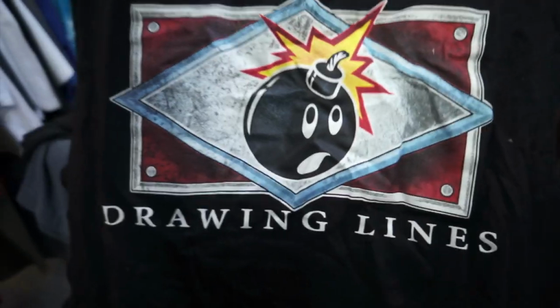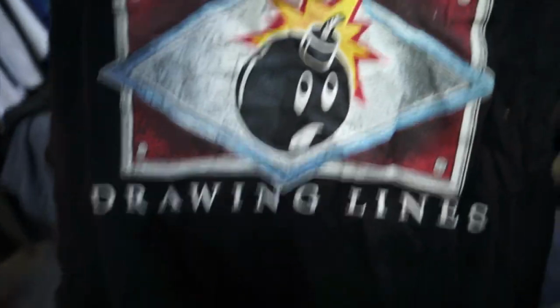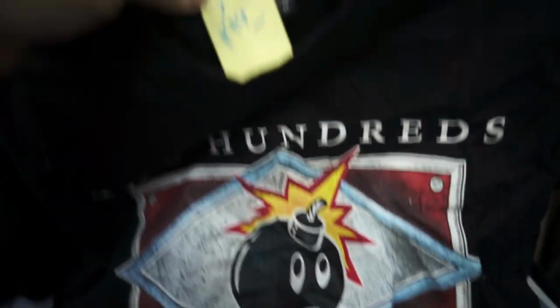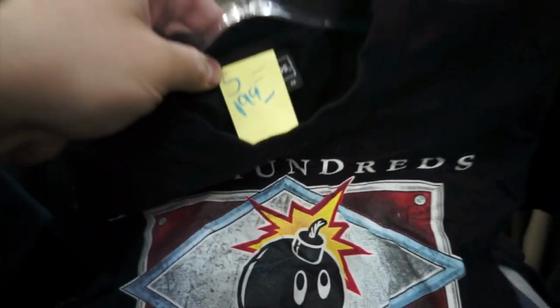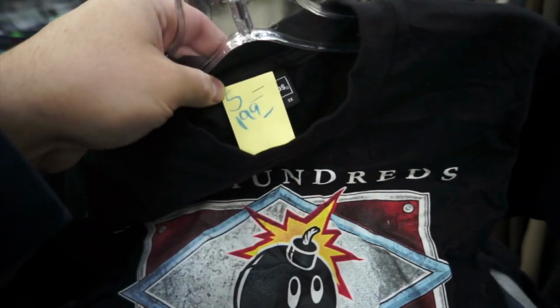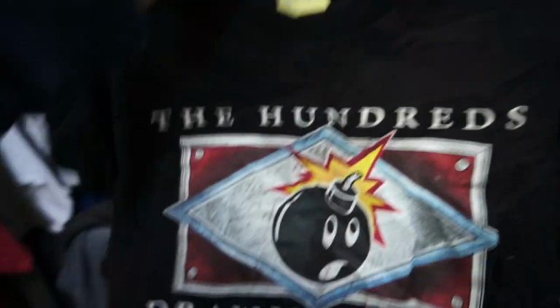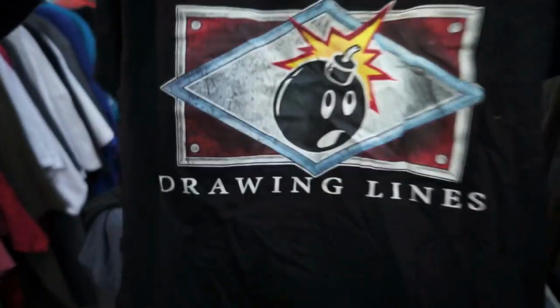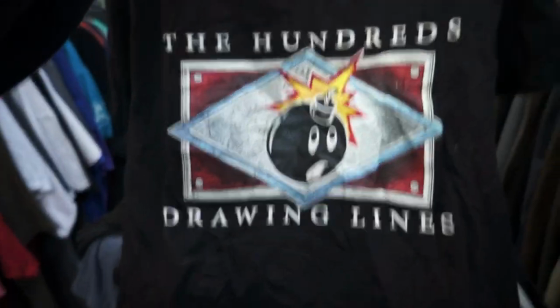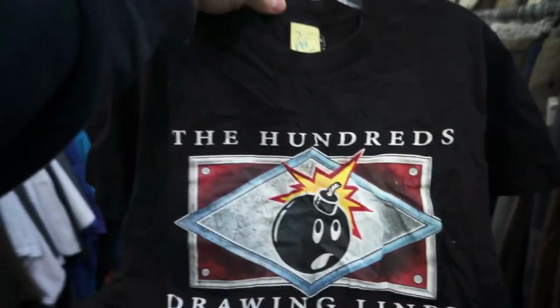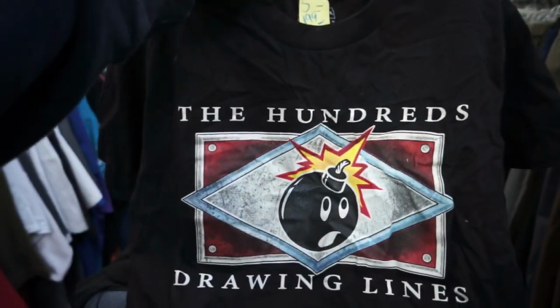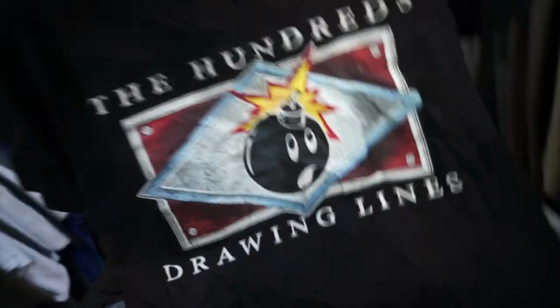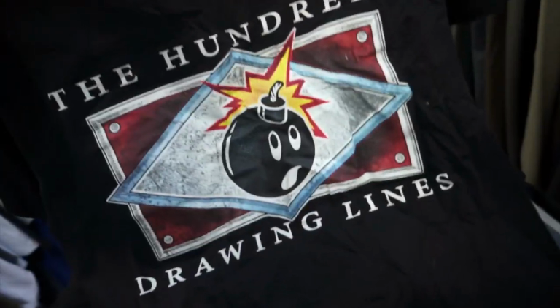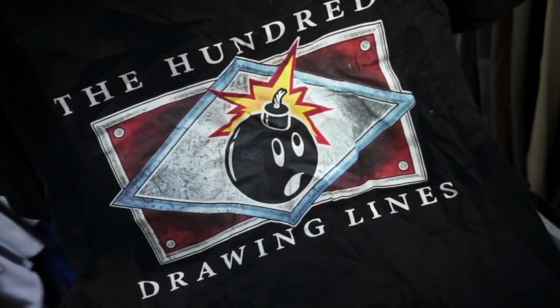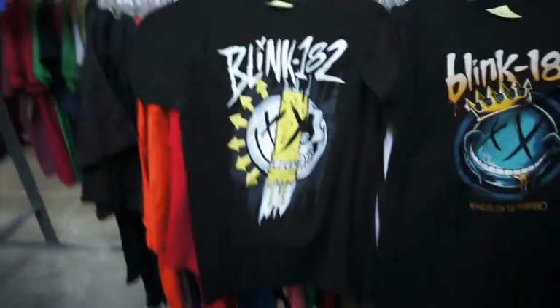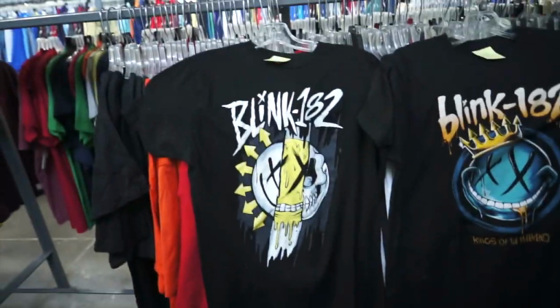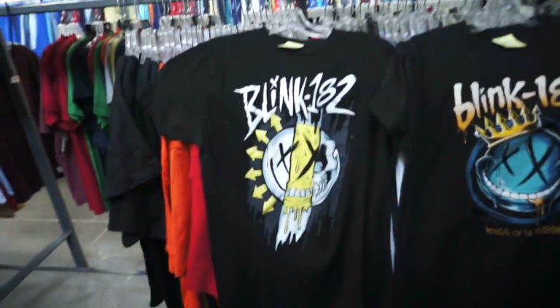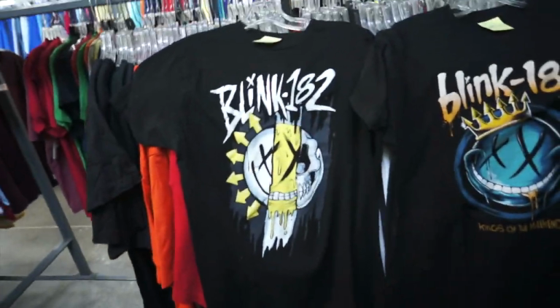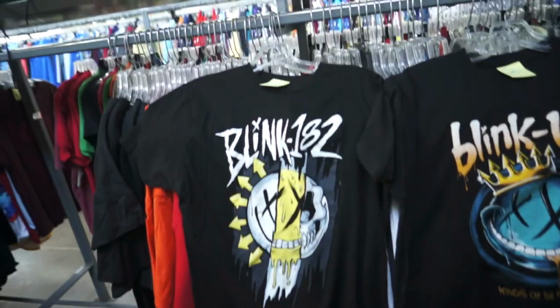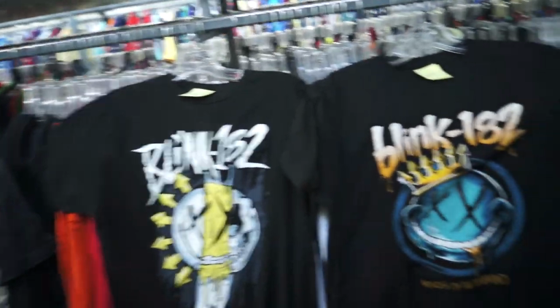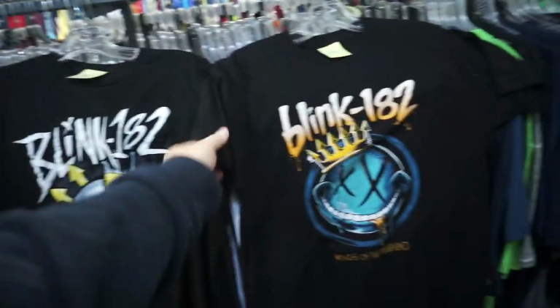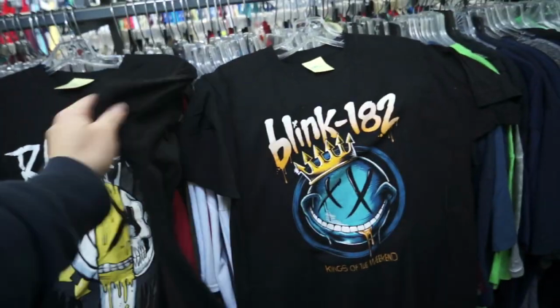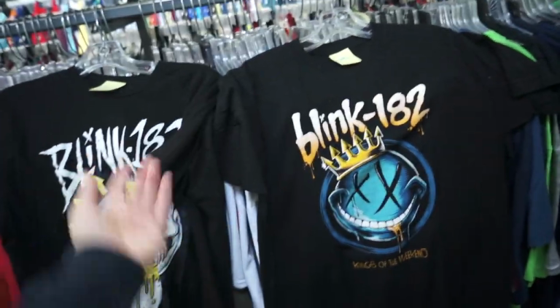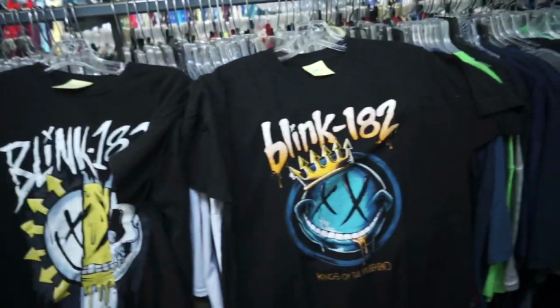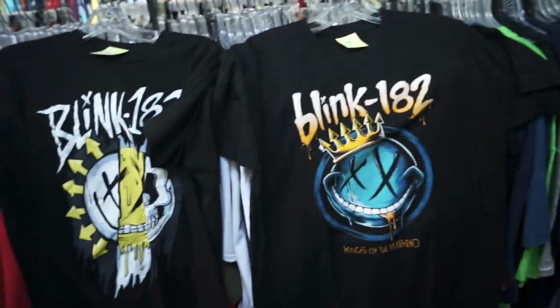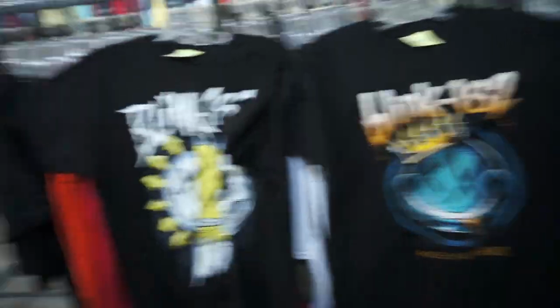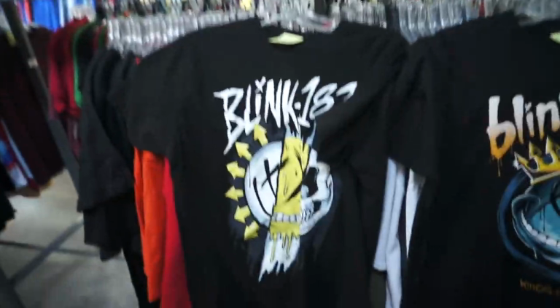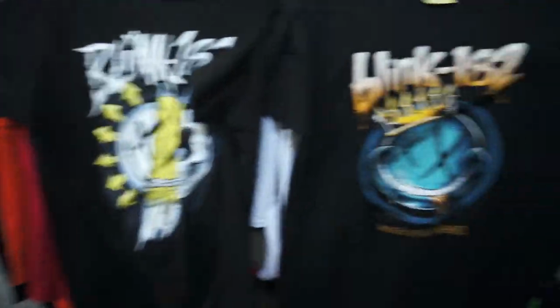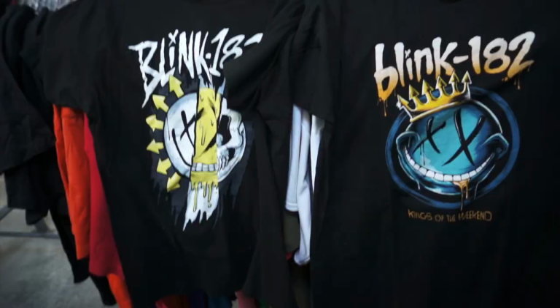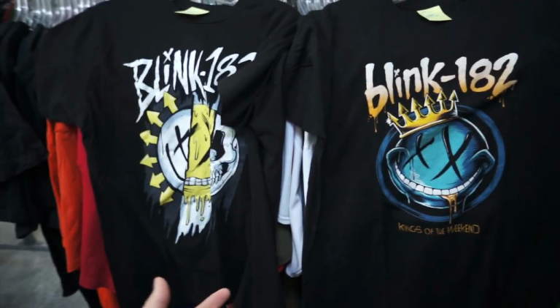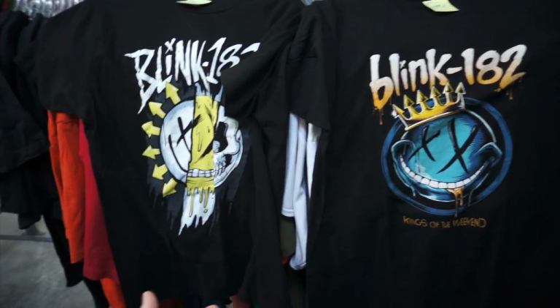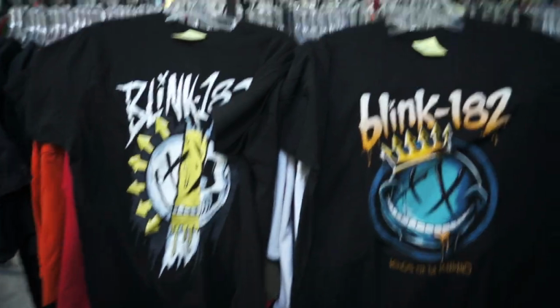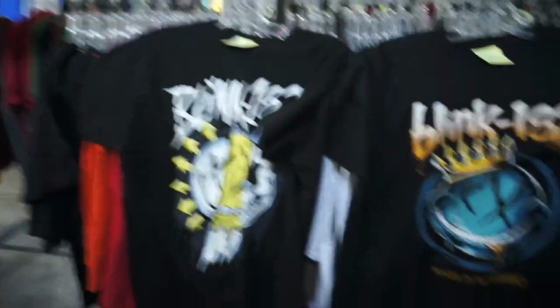The Hundreds tee, size small, $4.99. This actually used to be one of my favorite brands — I always just liked the bomb logo. Got a couple Blink-182 tees. I'll probably go ahead and grab them and just throw them up on Mercari for like $10–15 a piece, and then use that money to buy something I actually want.